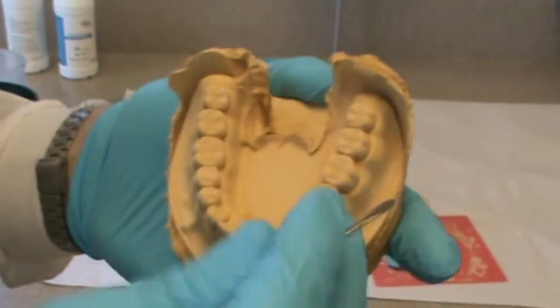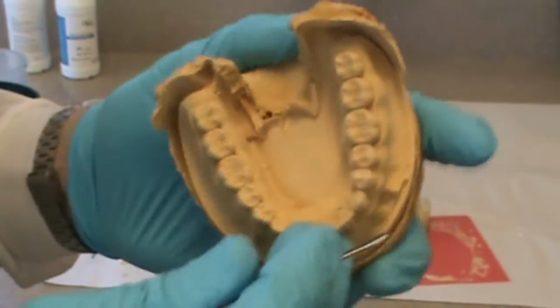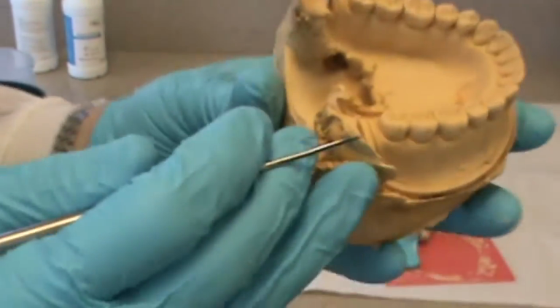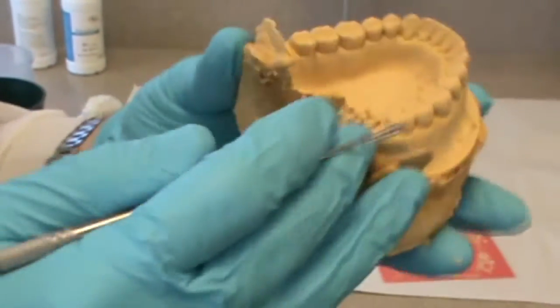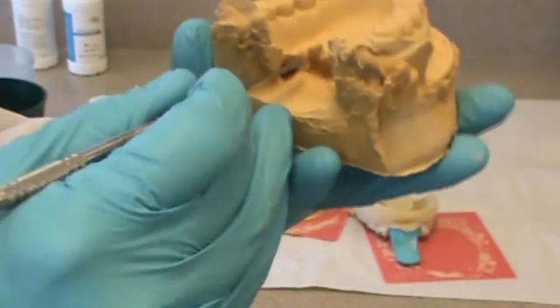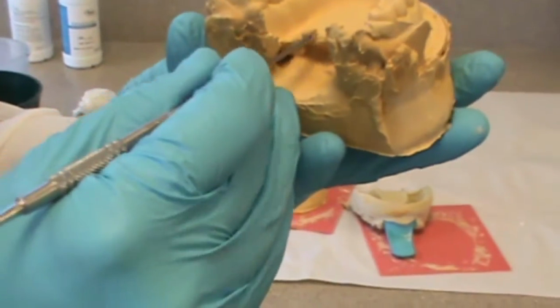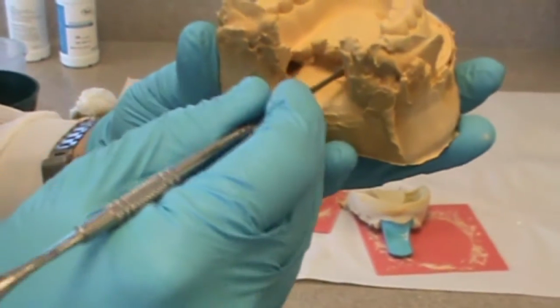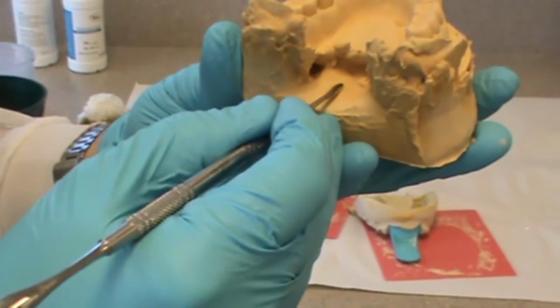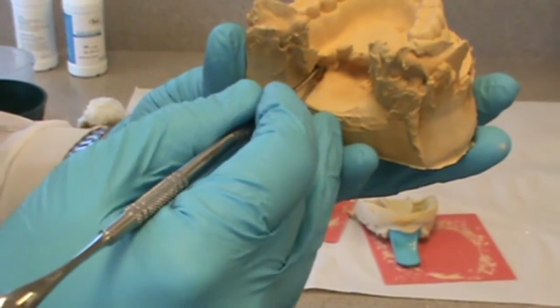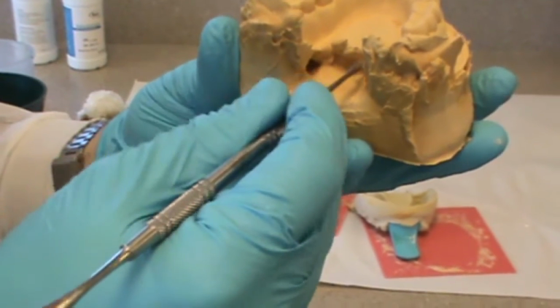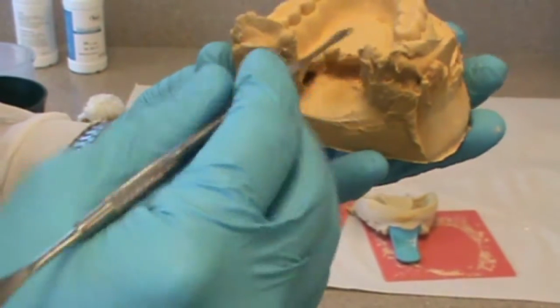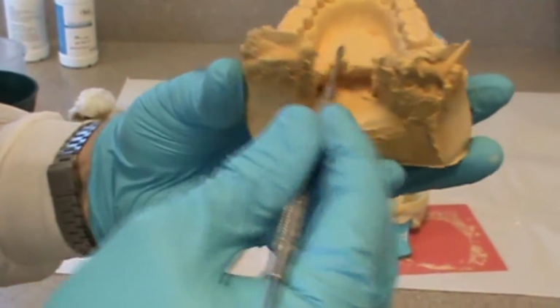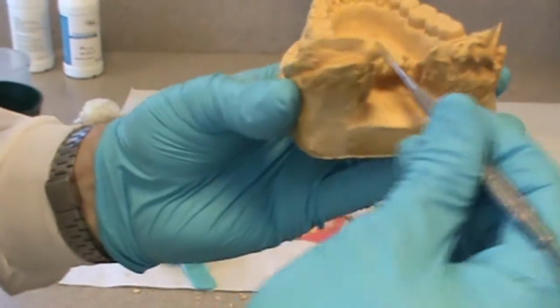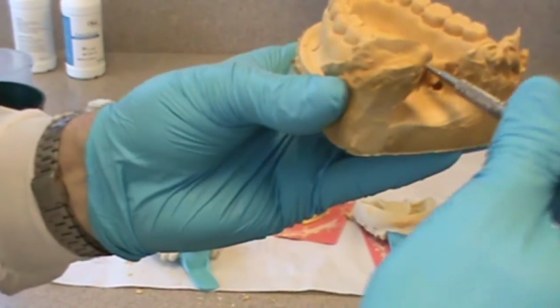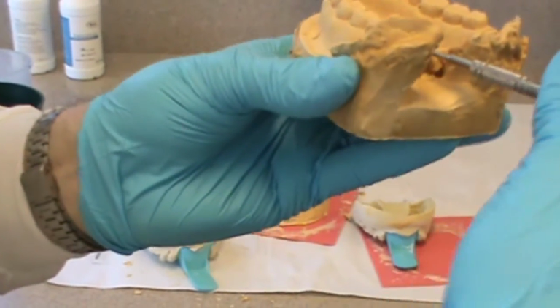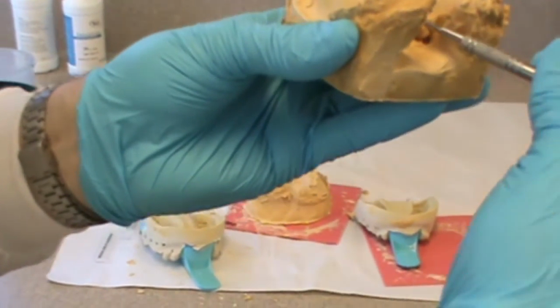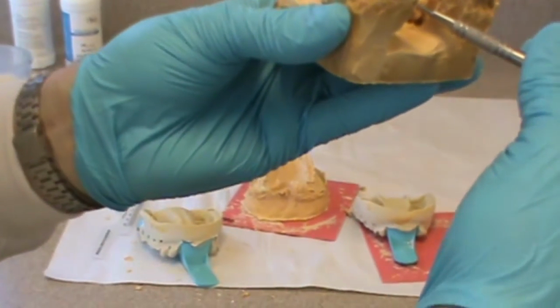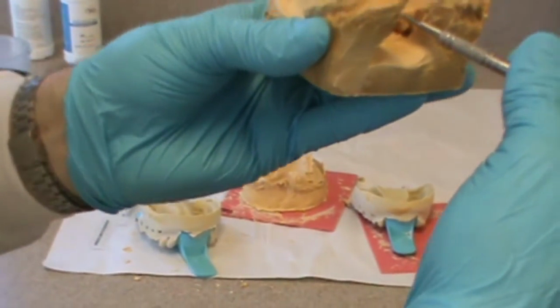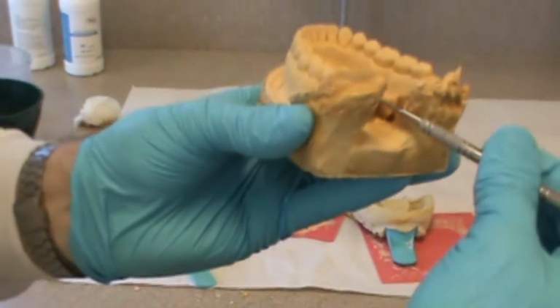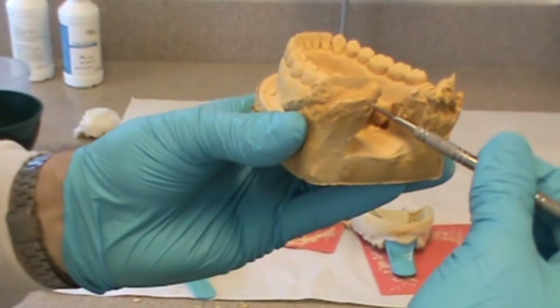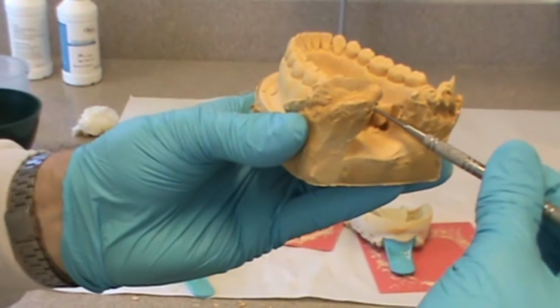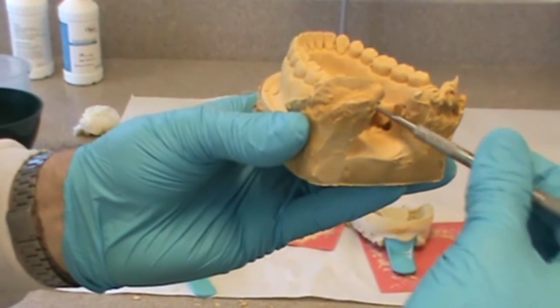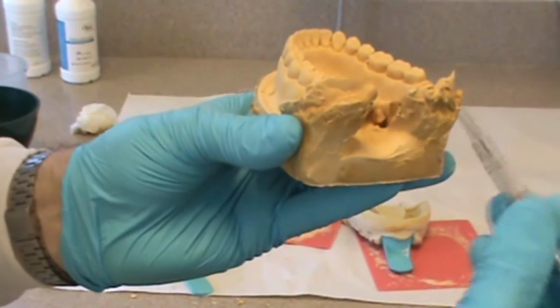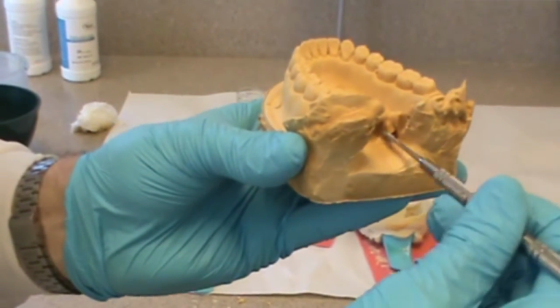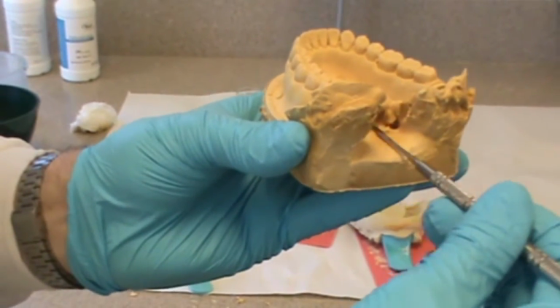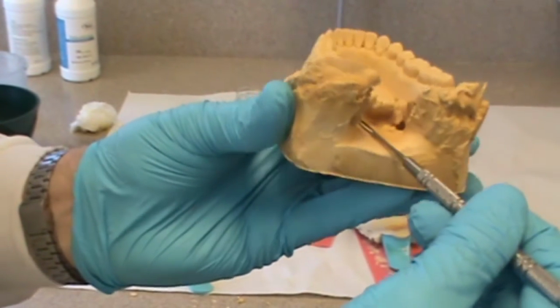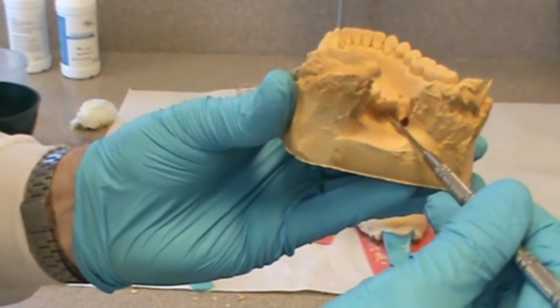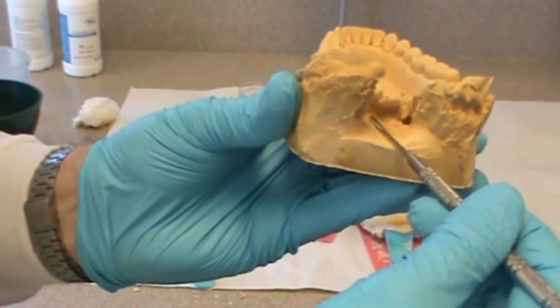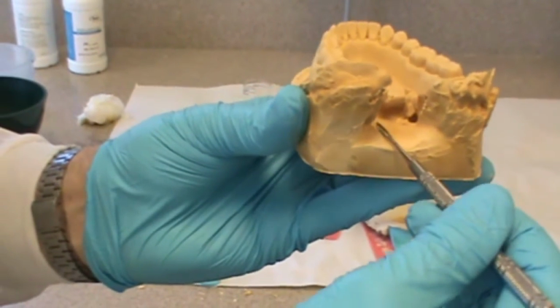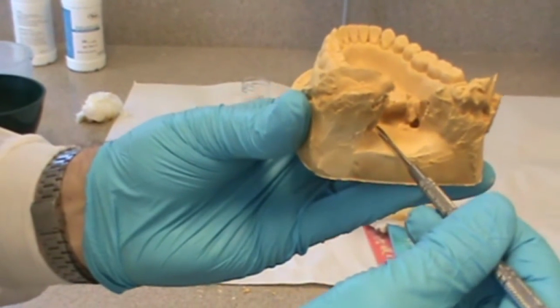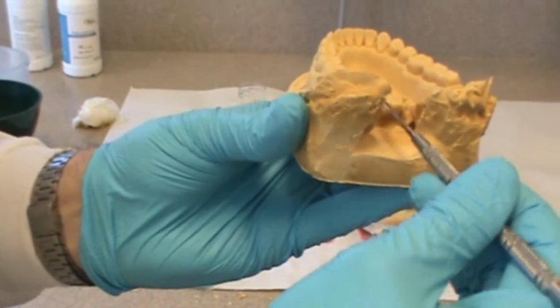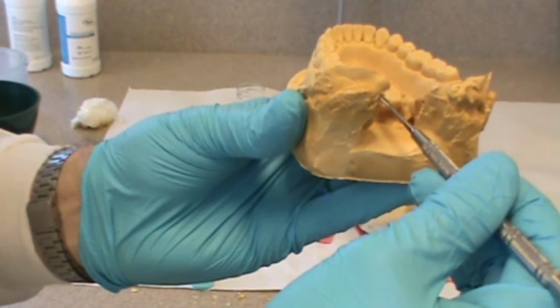So I go through and remove all the nodules from the occlusal surface. Again here on the lingual, it needs about eight or nine millimeters of stone there that I'm going to add in another step.